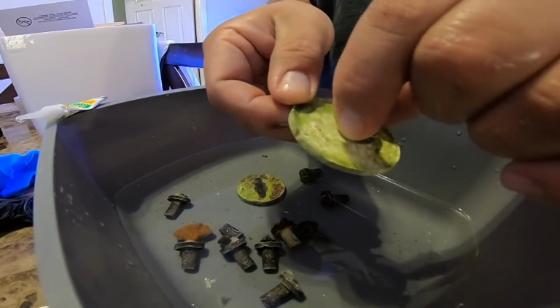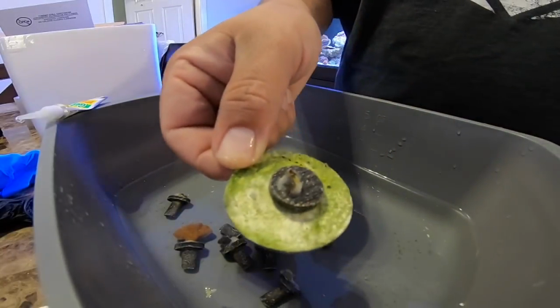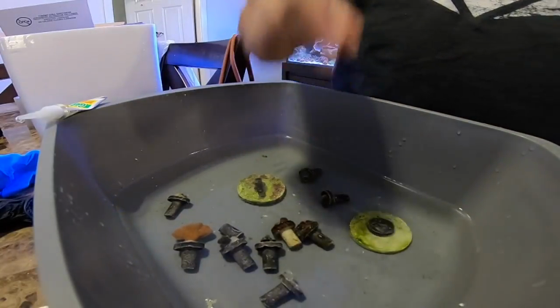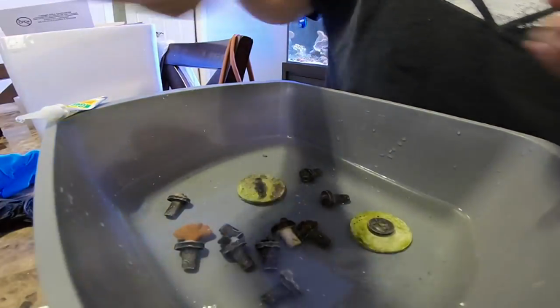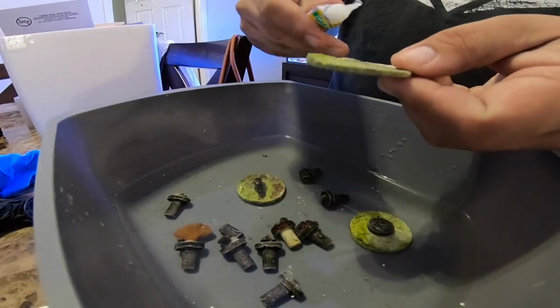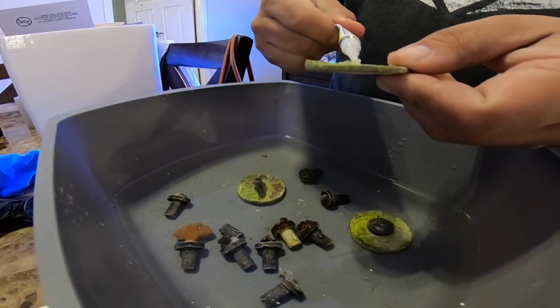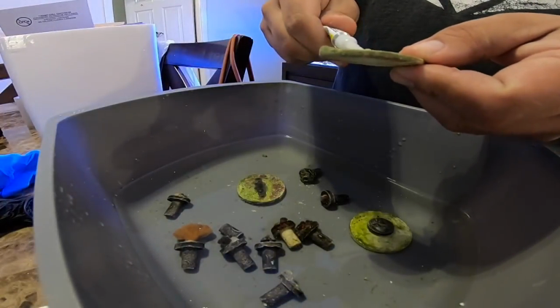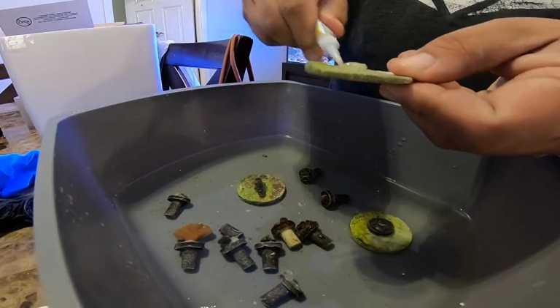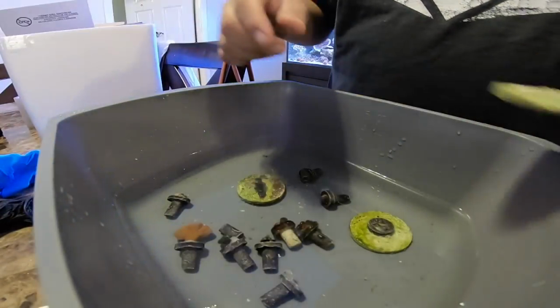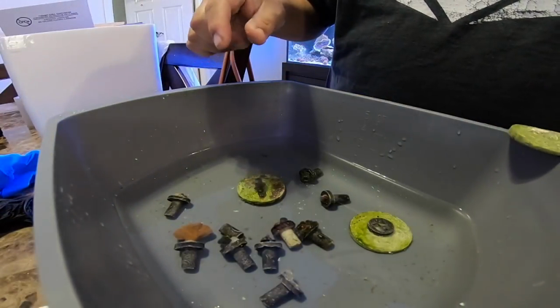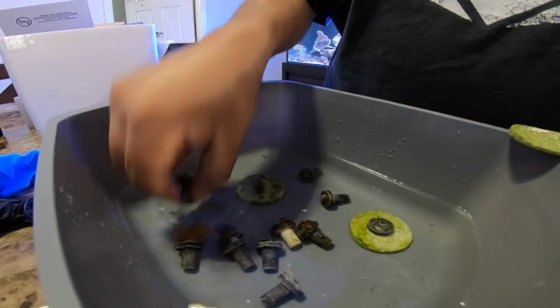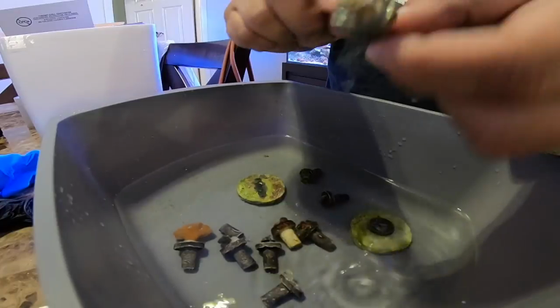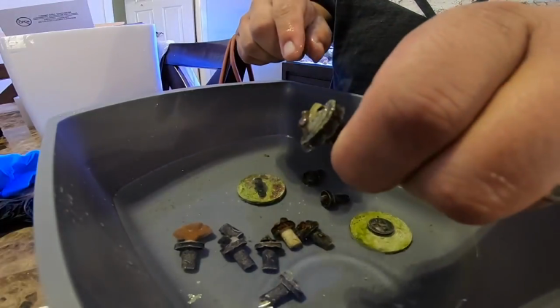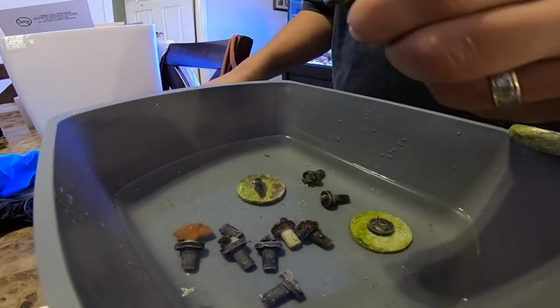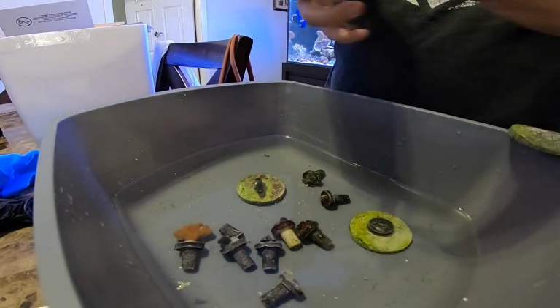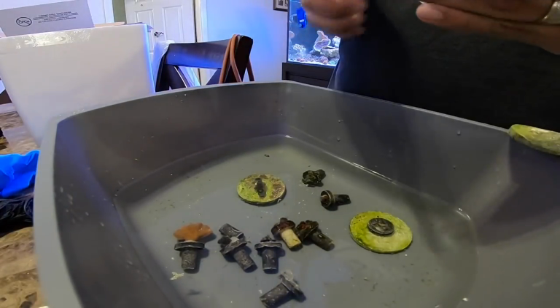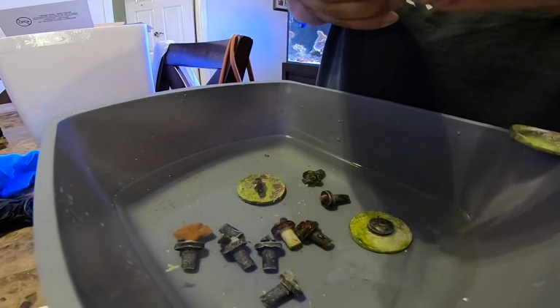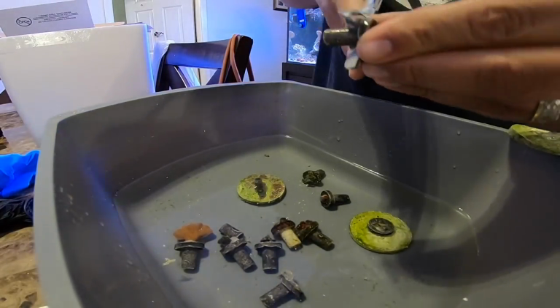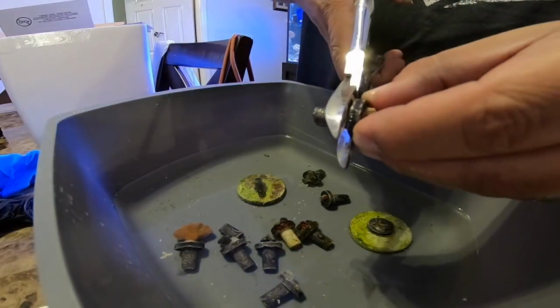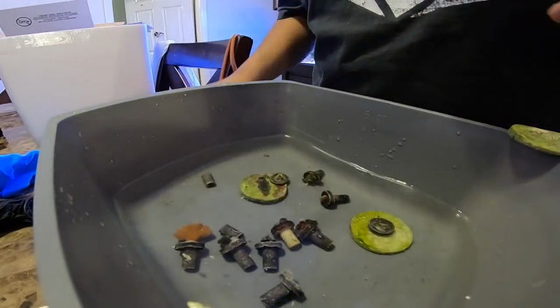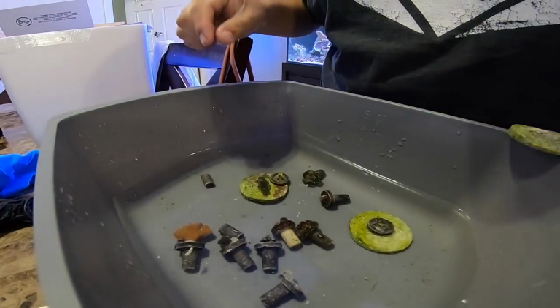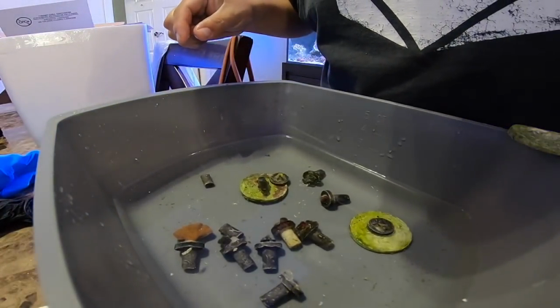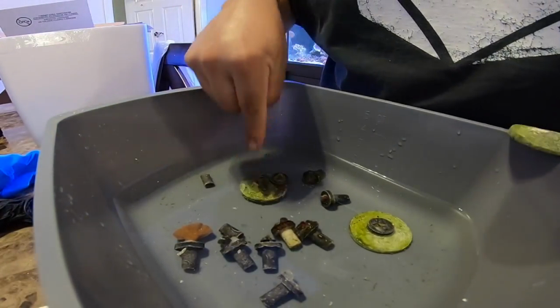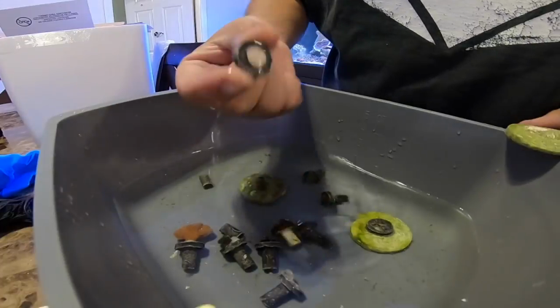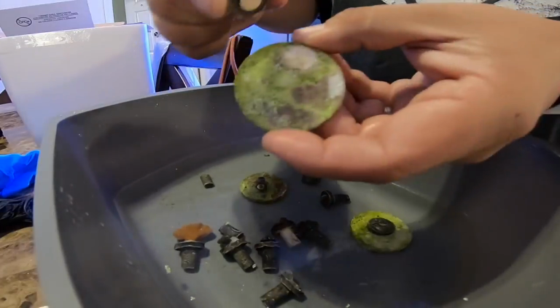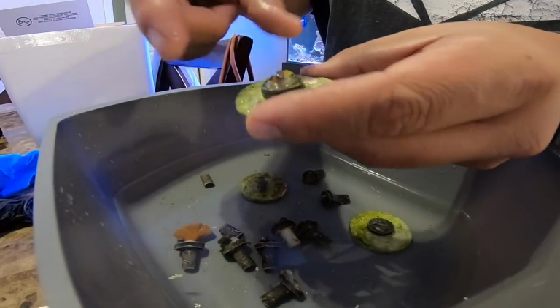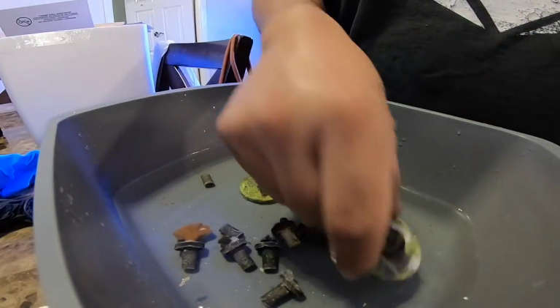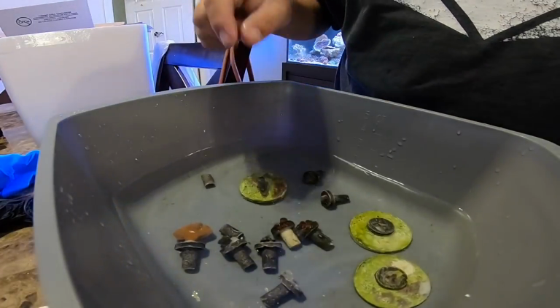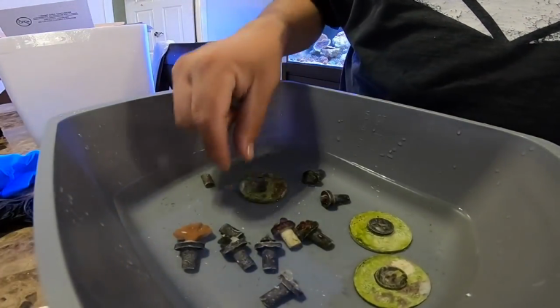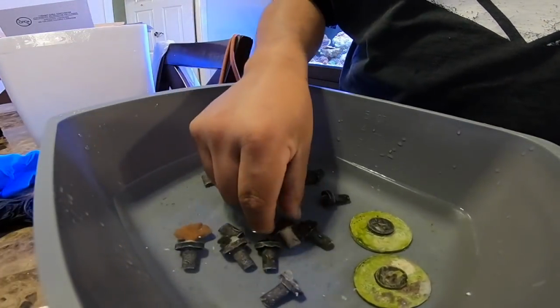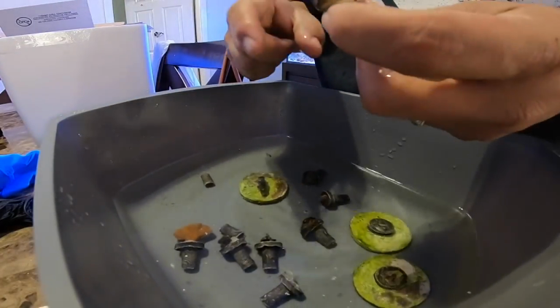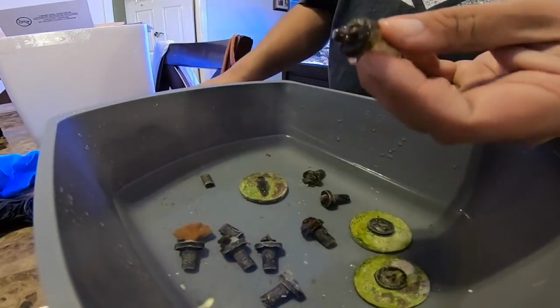It has to be the gel because regular superglues just make a mess. The gel bonds — you put the frag plug on top of it and then you just sit it in the water and it will be solid by the time you want to go ahead and put it in your tank. Just repeat the process.